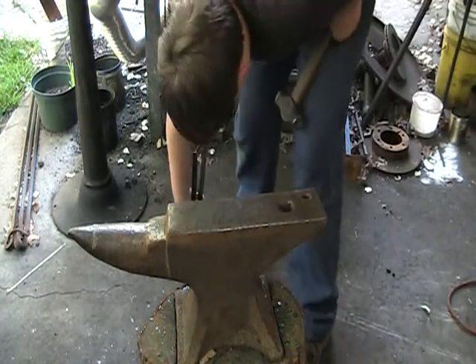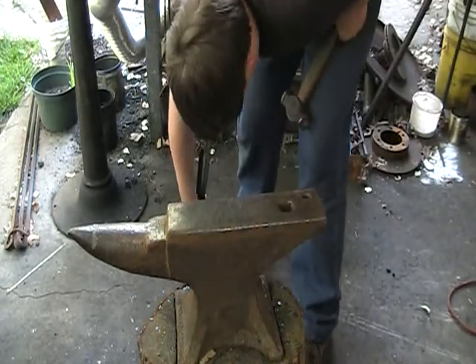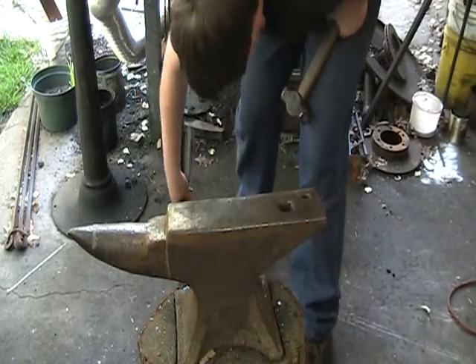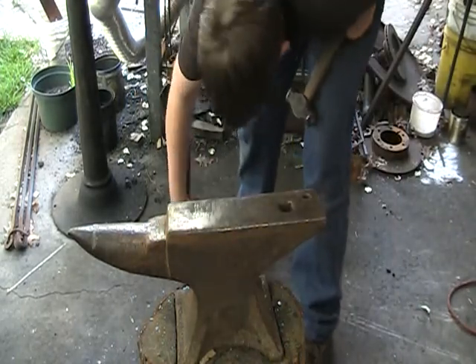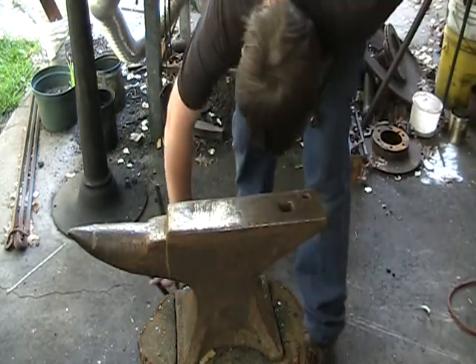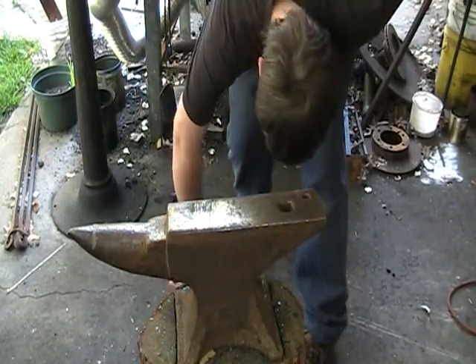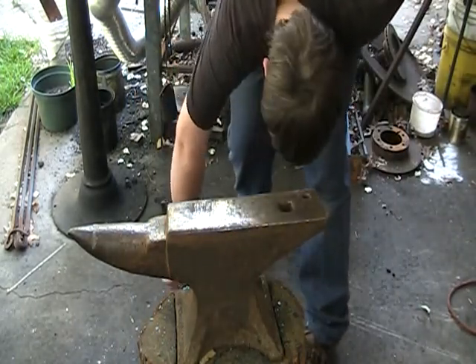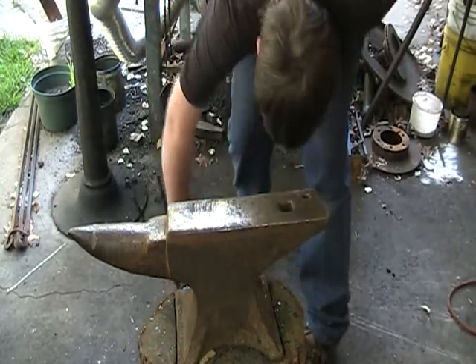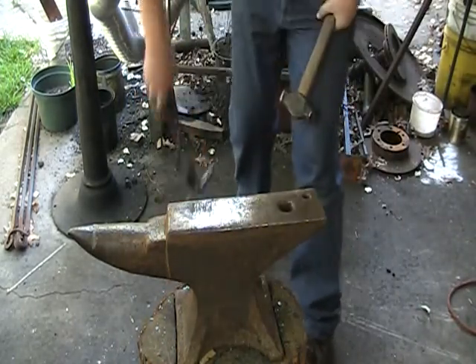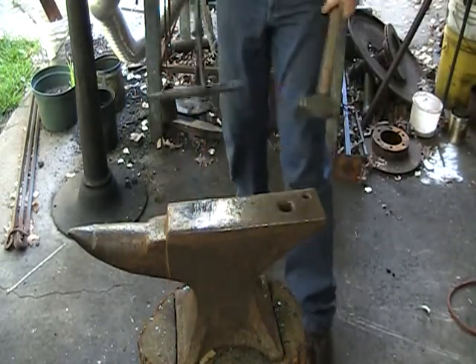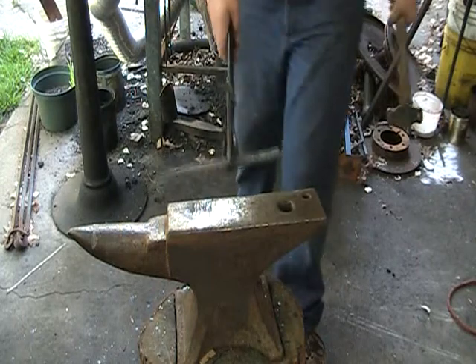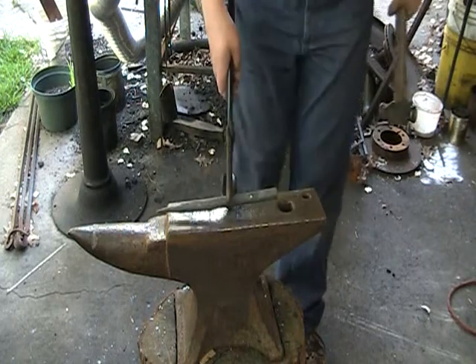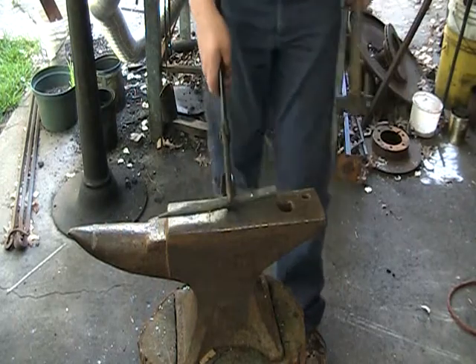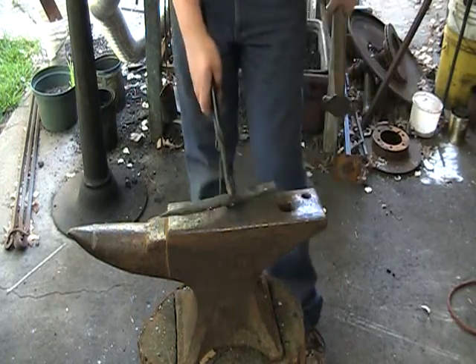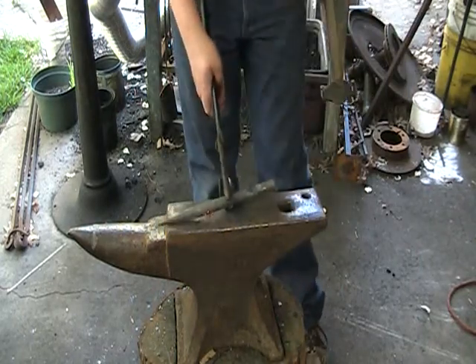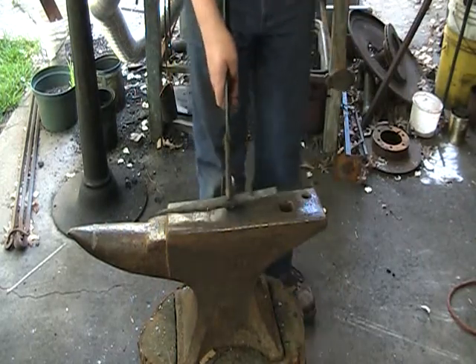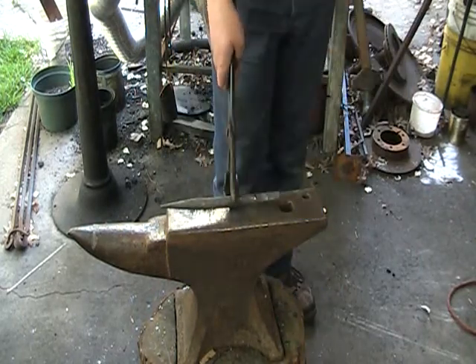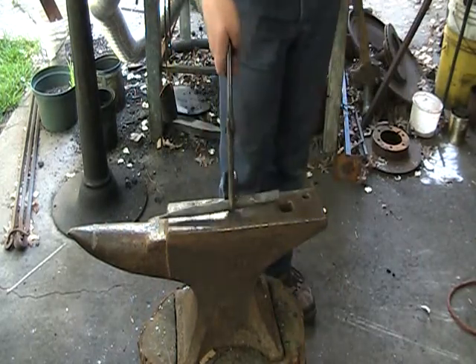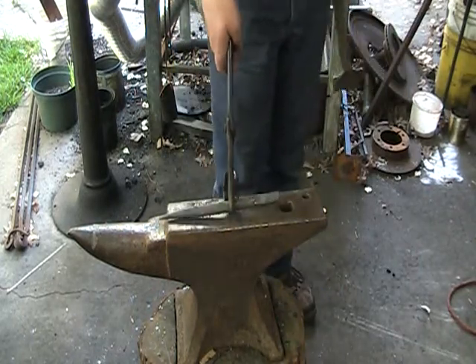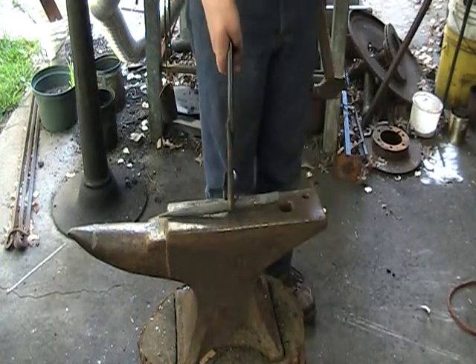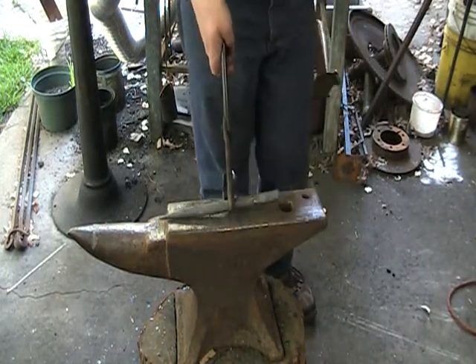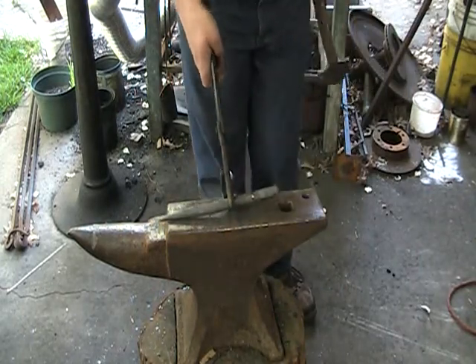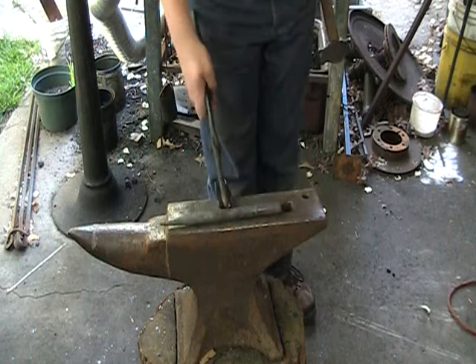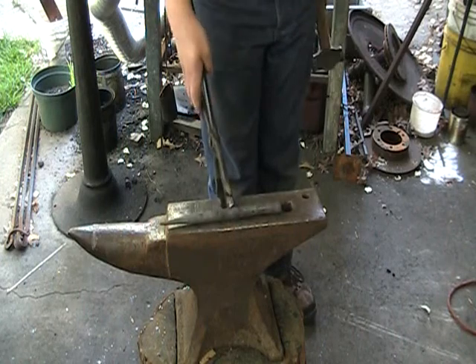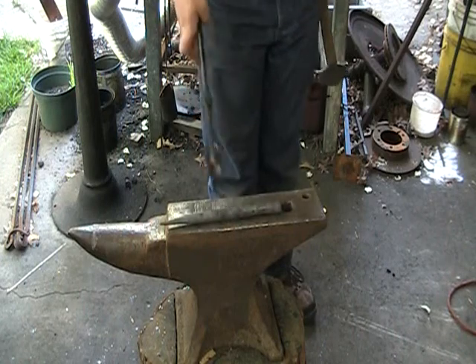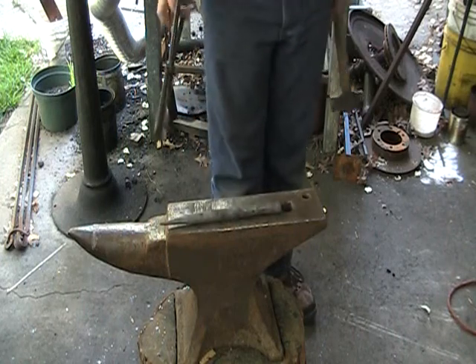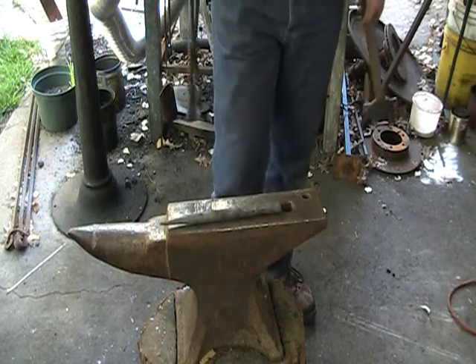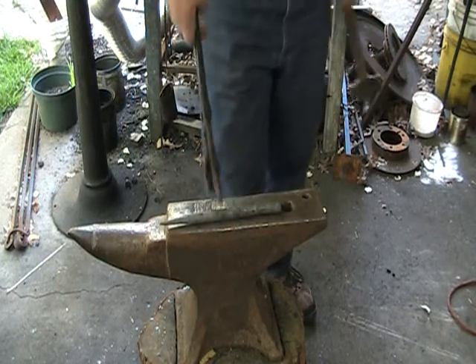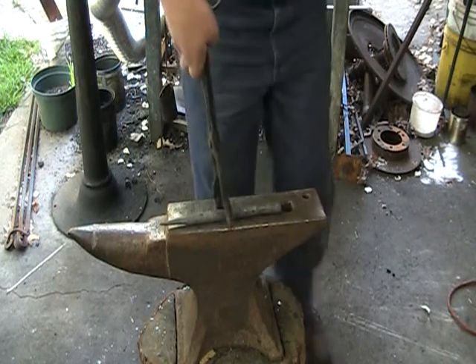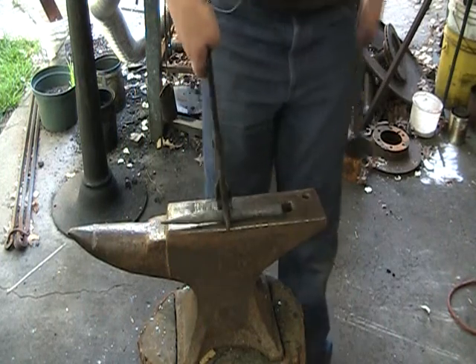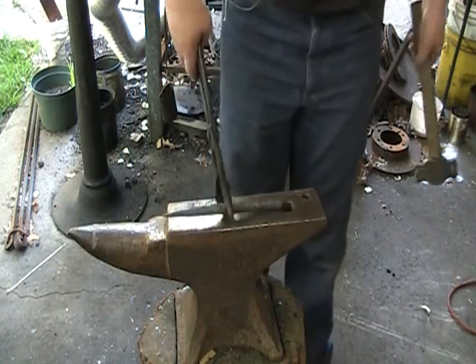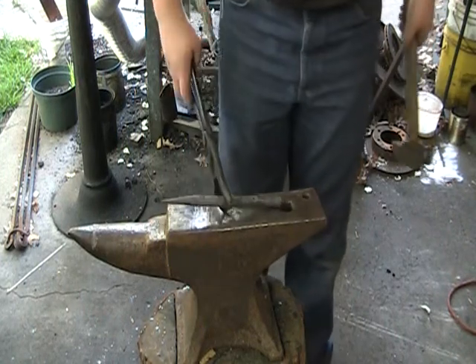Well, I was going to show you, but it doesn't want to stay on my end. That's what we have so far. So now I'm going to dress up the end and grind it and make it nice.